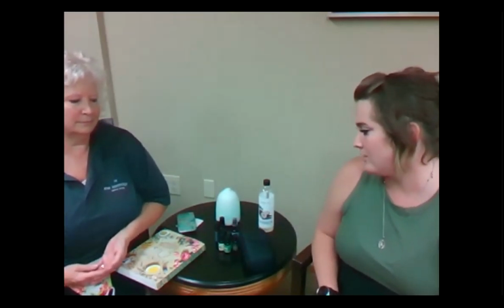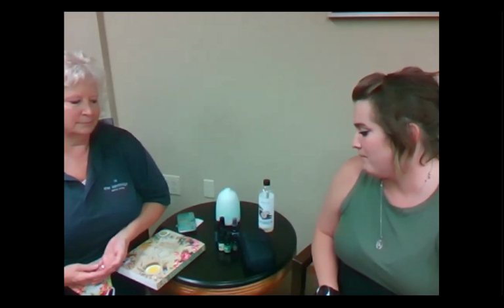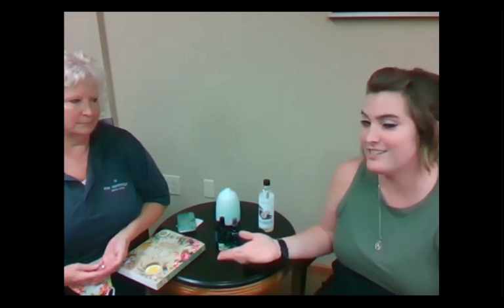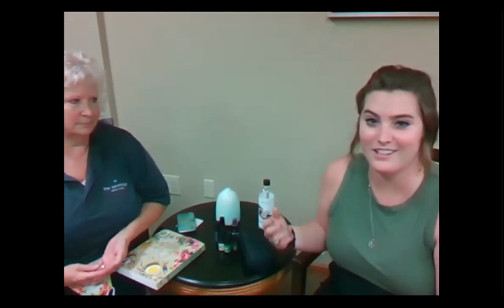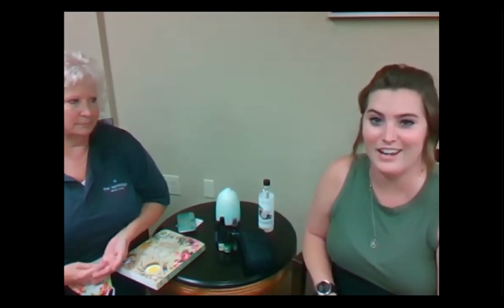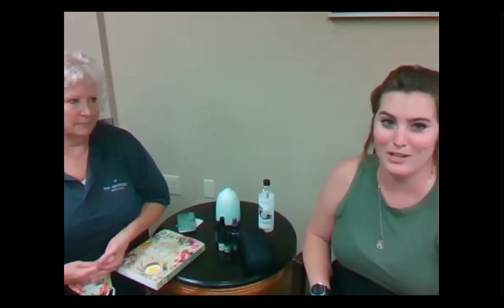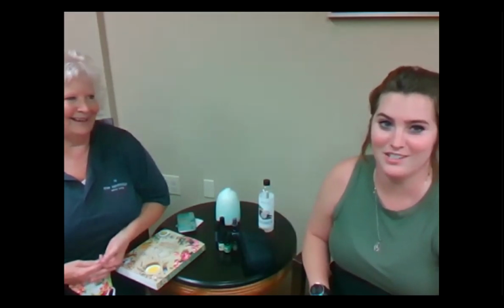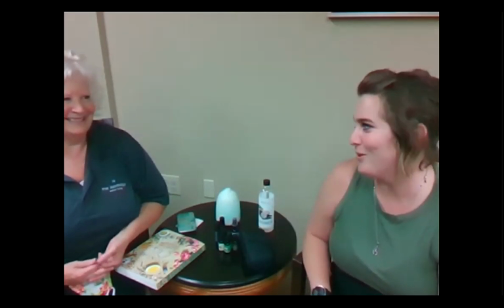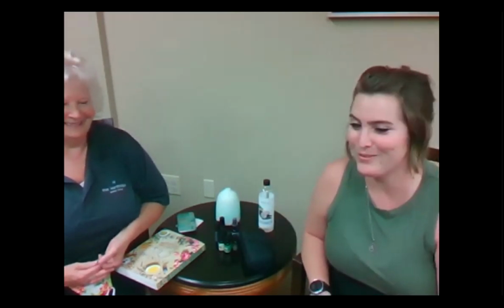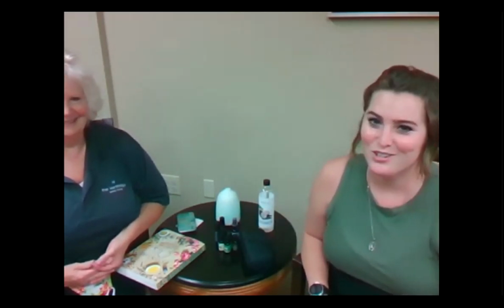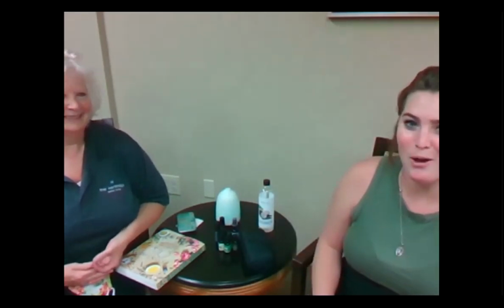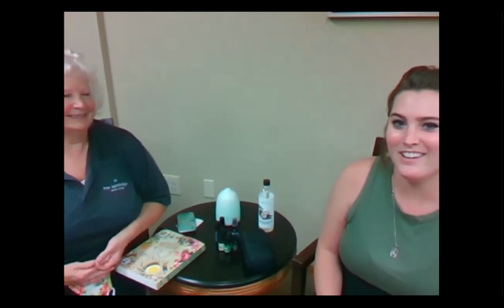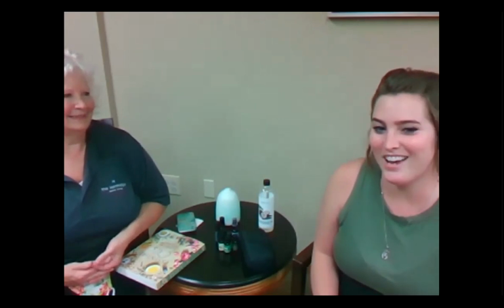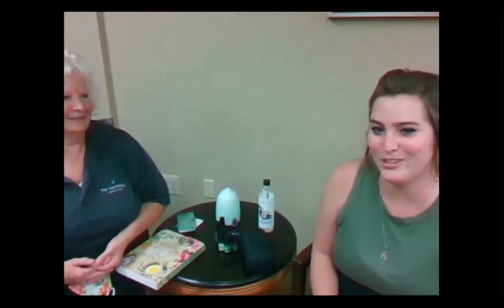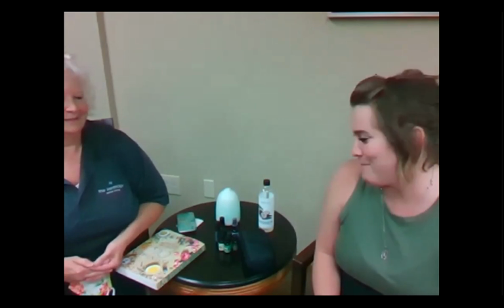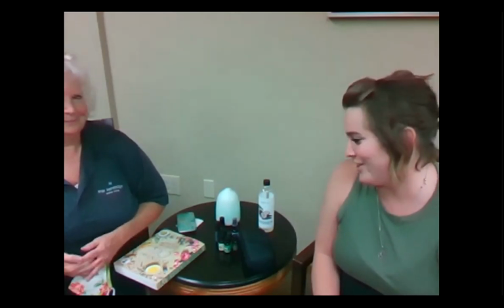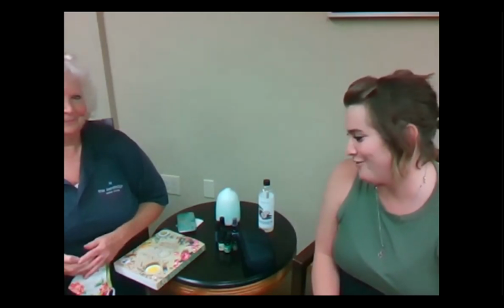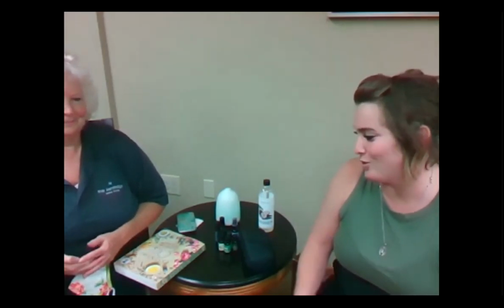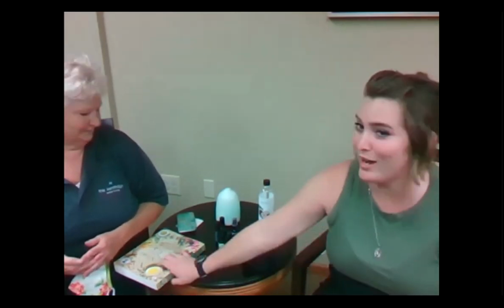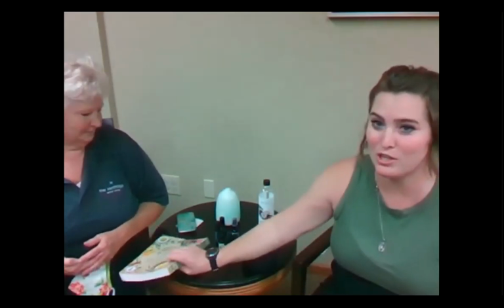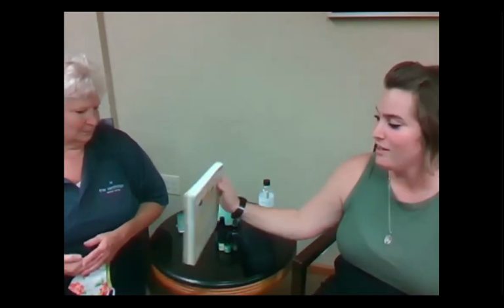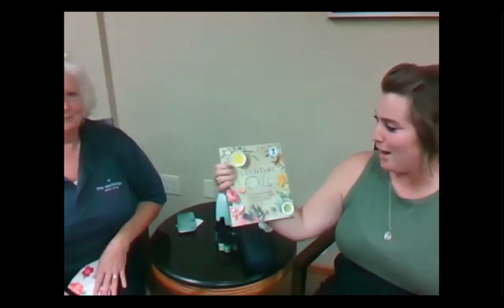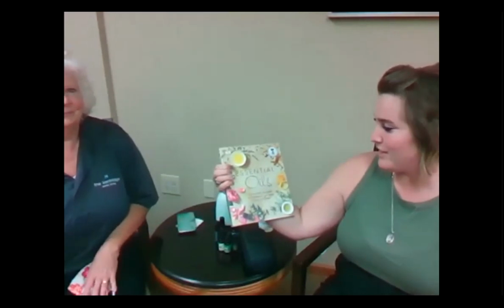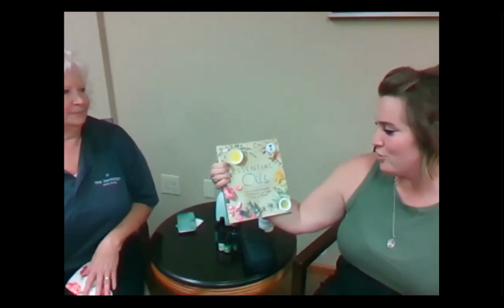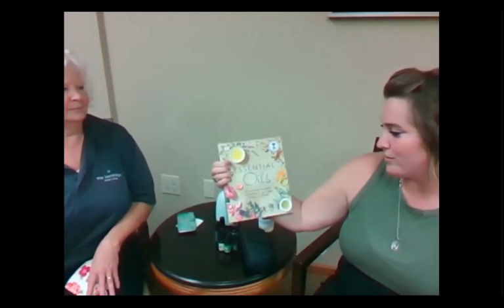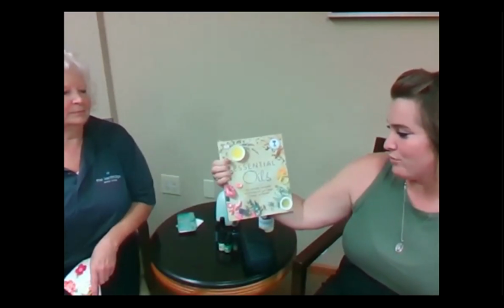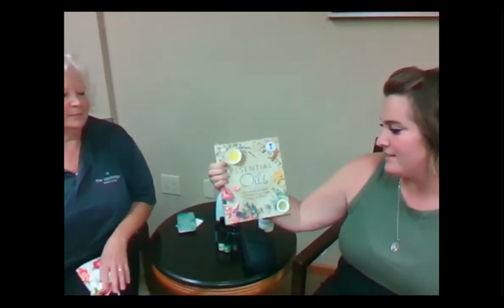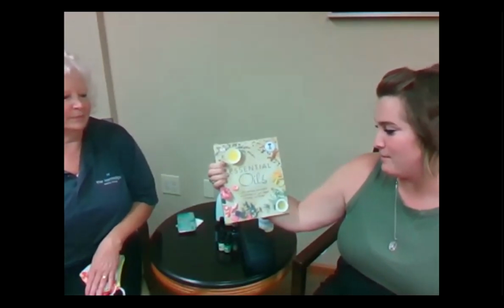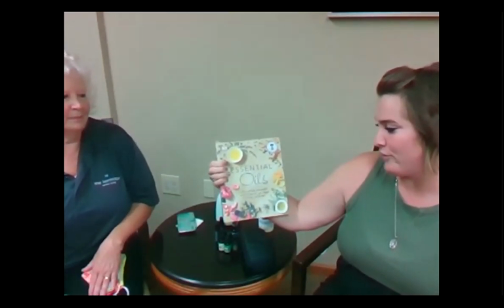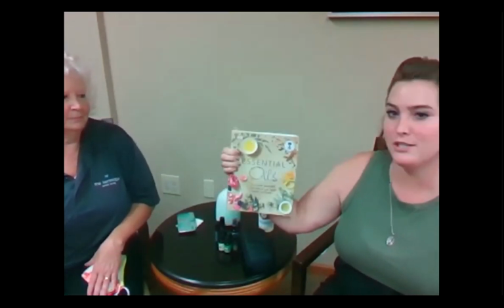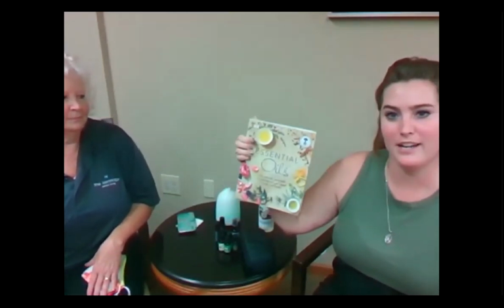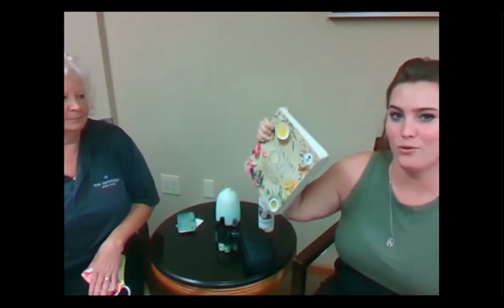Lisa is an expert when it comes to essential oils, so she'll be helping us learn a little bit about them. She also has a book here: 'Essential Oils: All Natural Remedies and Recipes for Your Mind, Body, and Home.'